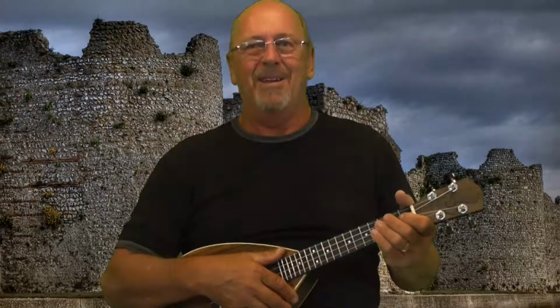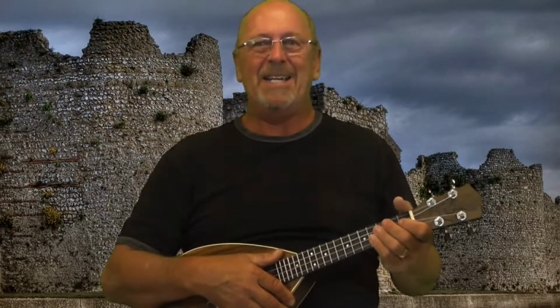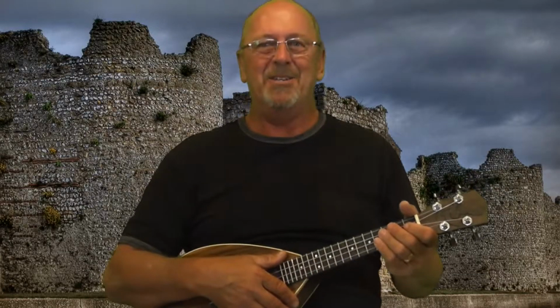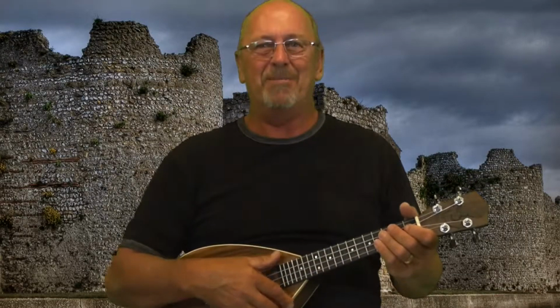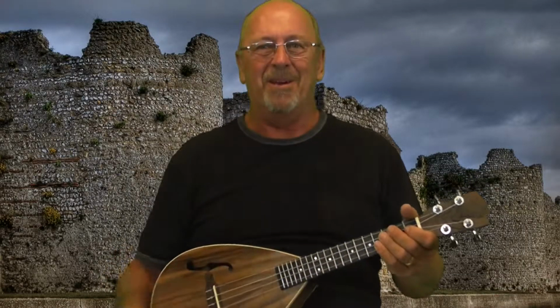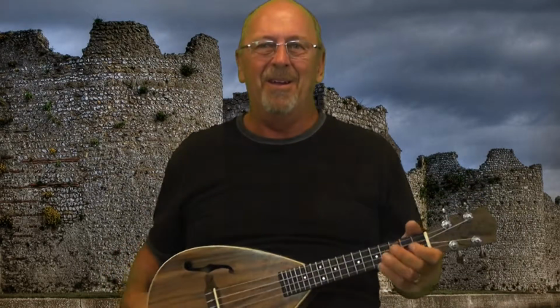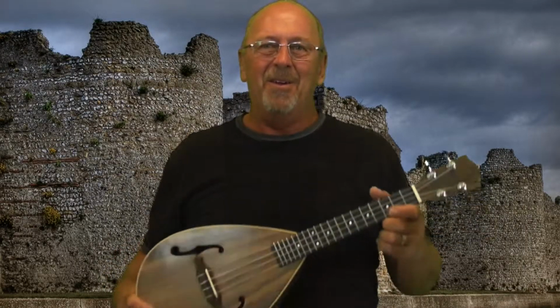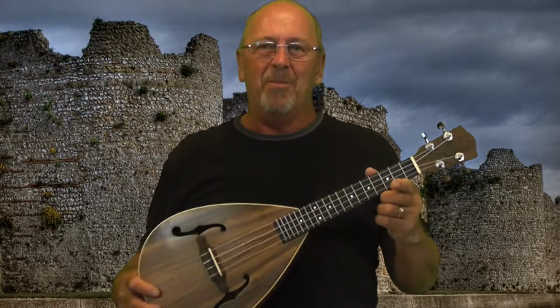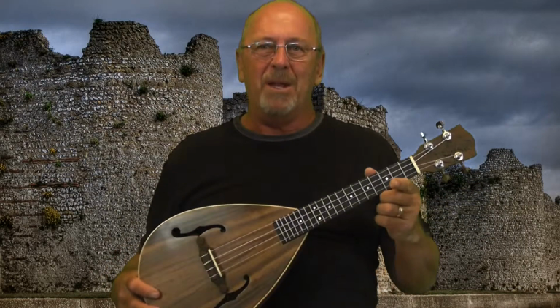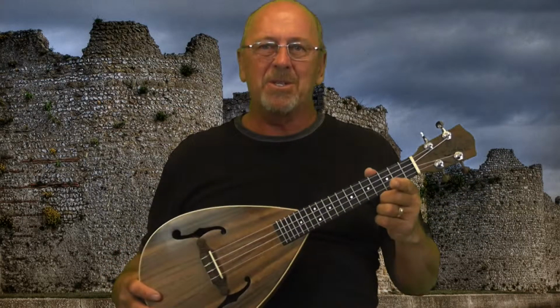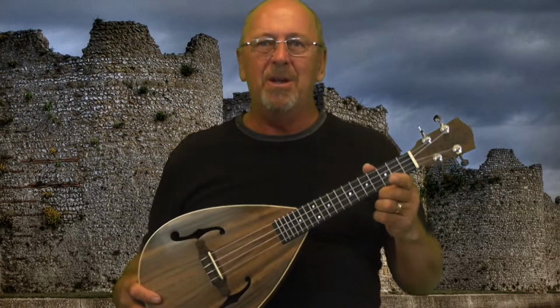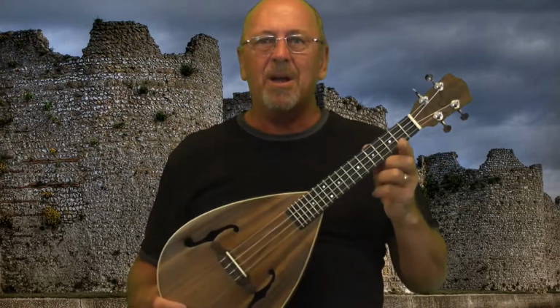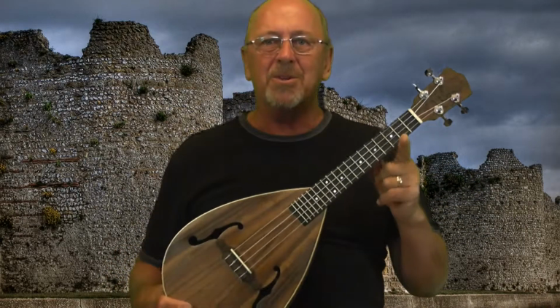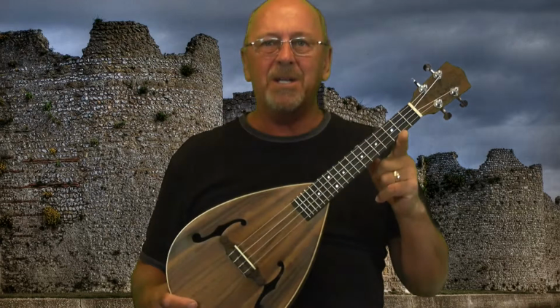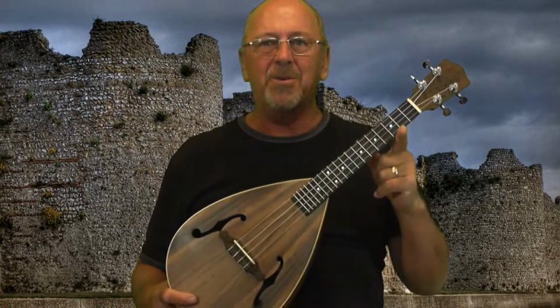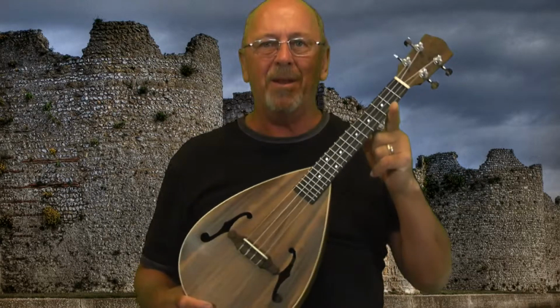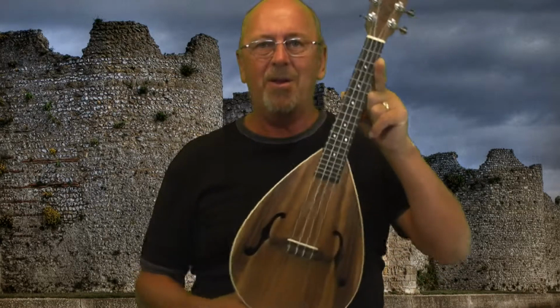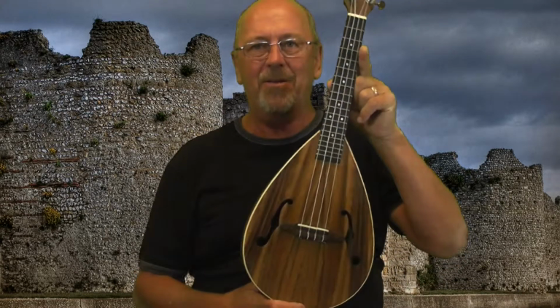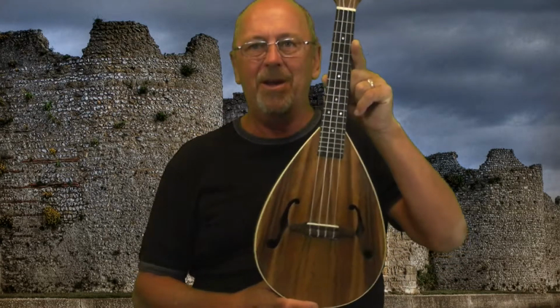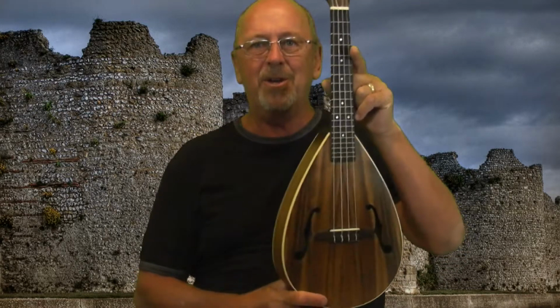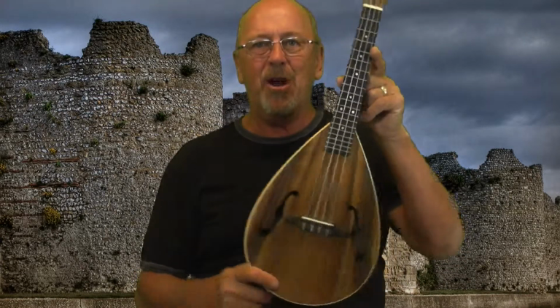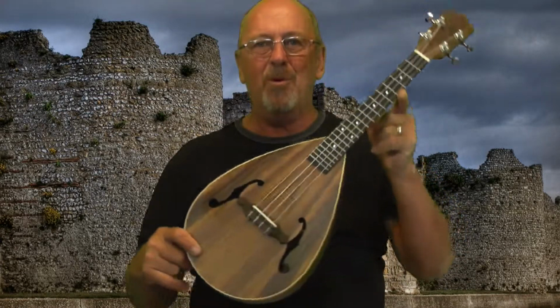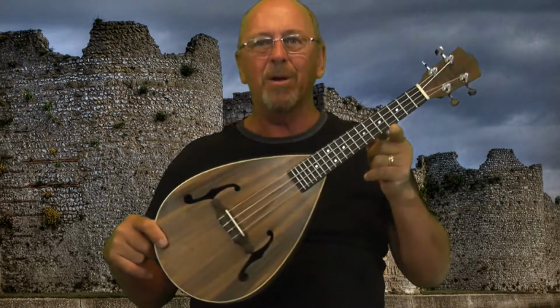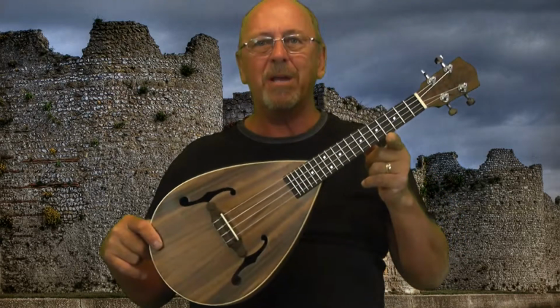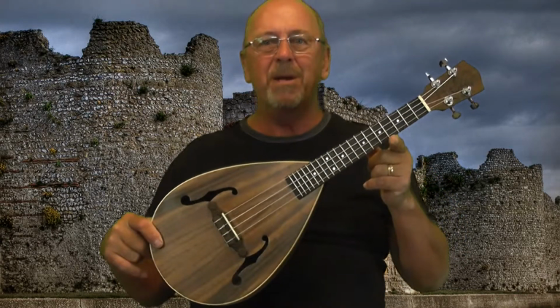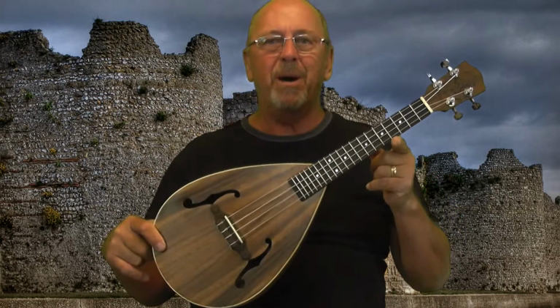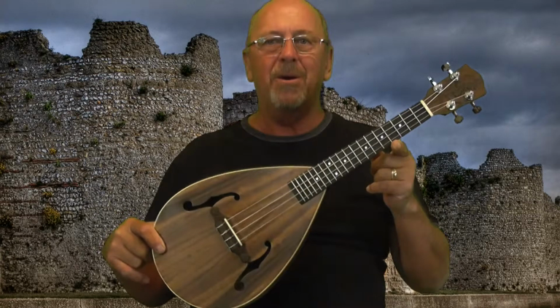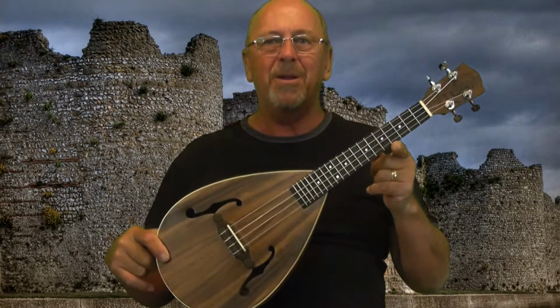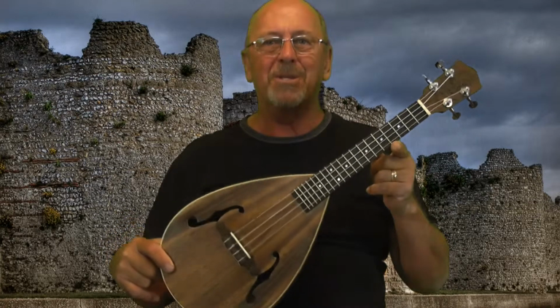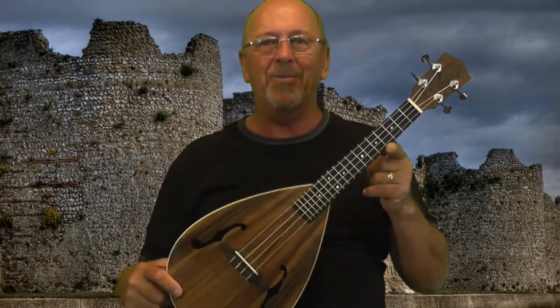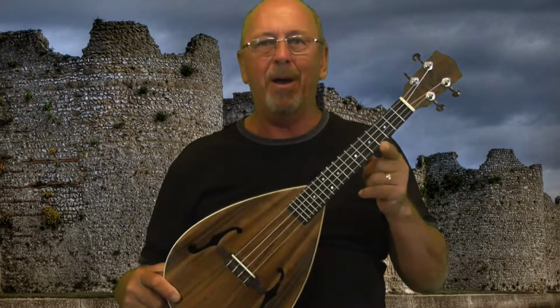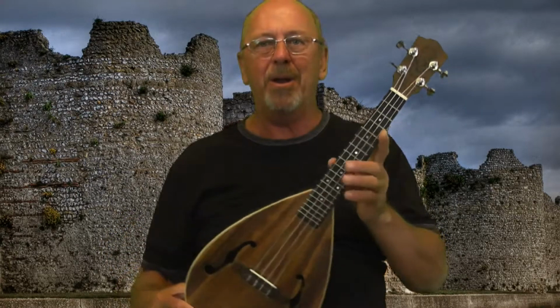Hey kids, Papa here. My next concert-sized ukulele — kind of a teardrop, weird-shaped body on it — which is kind of why I bought it.